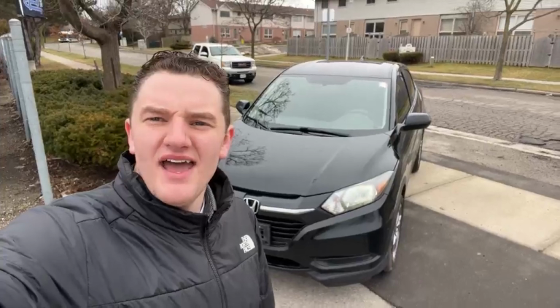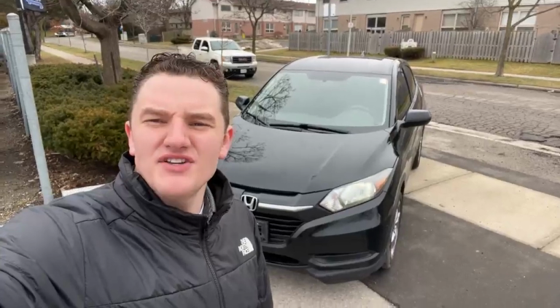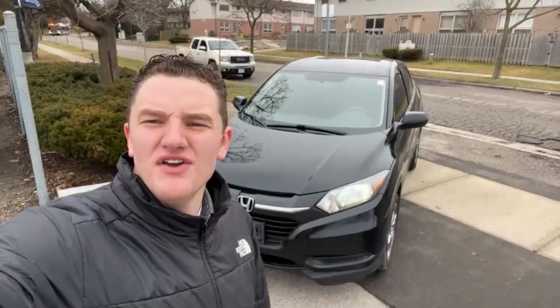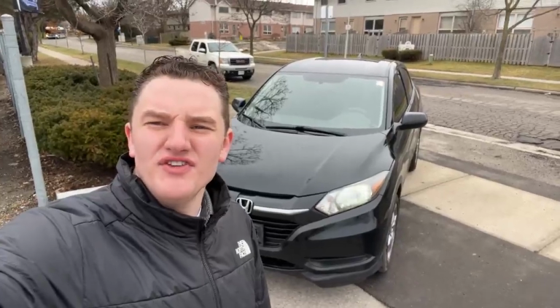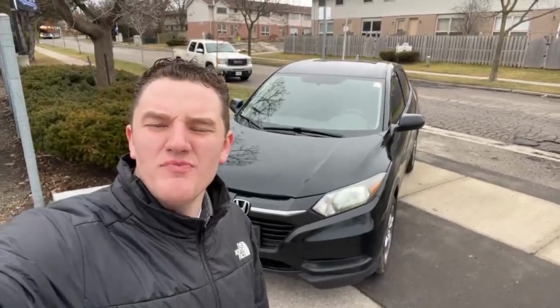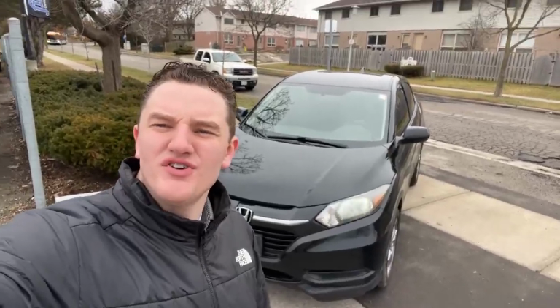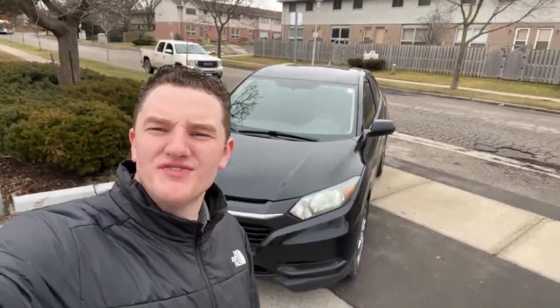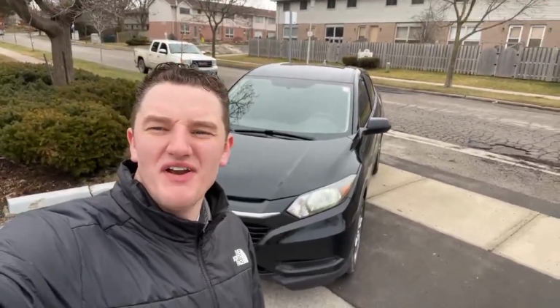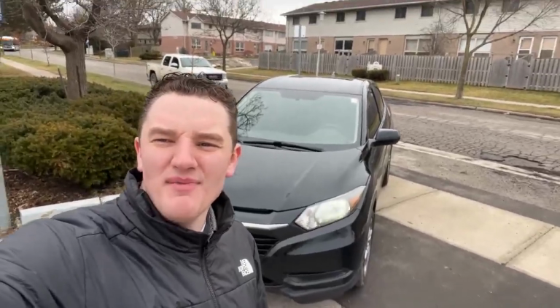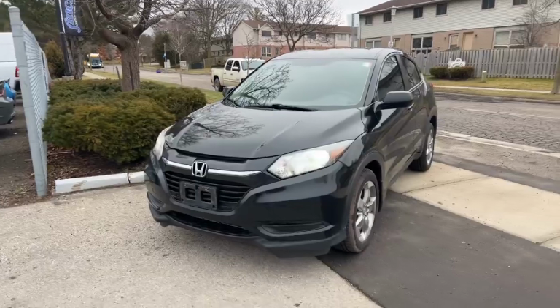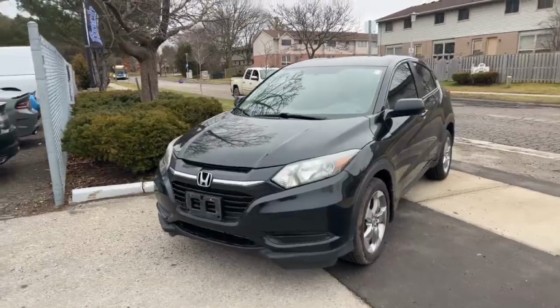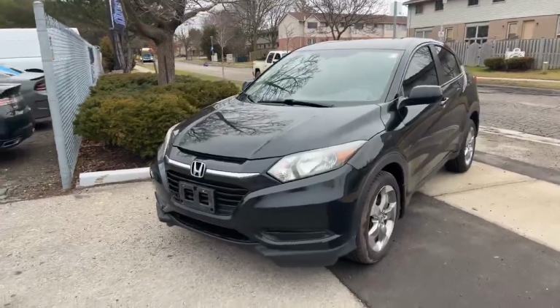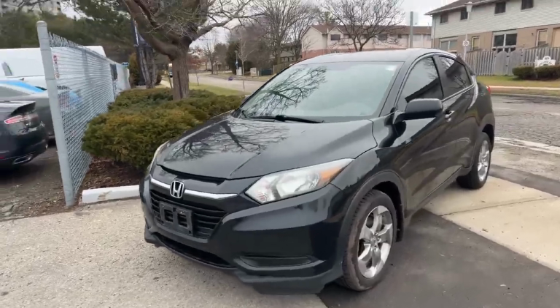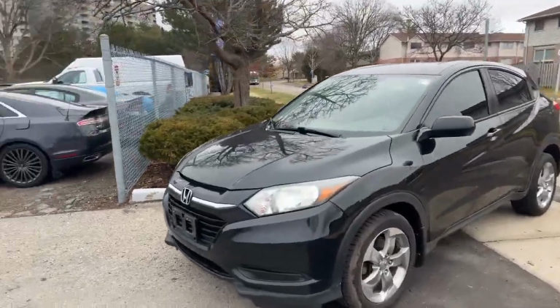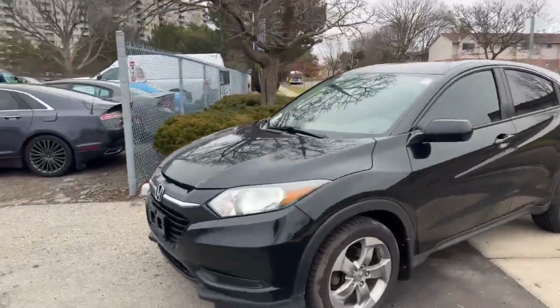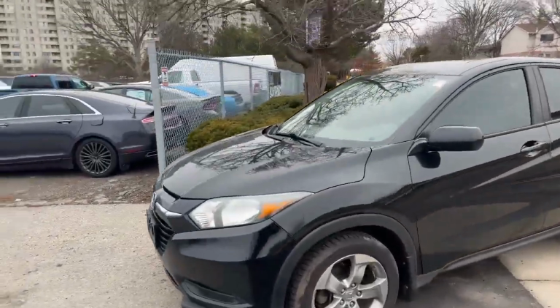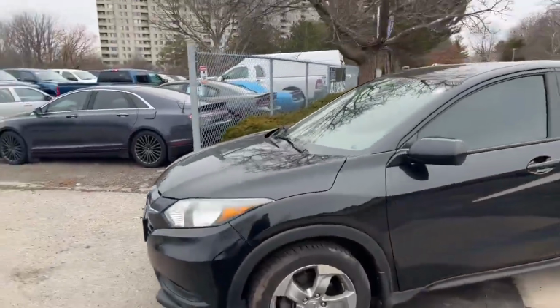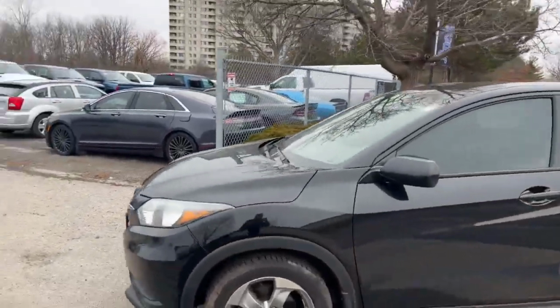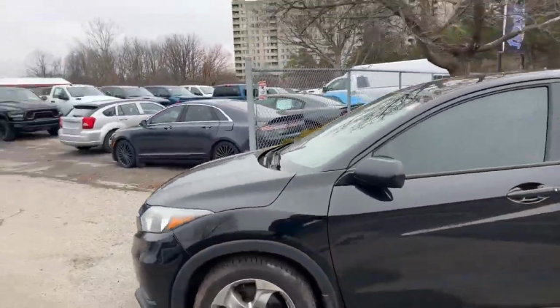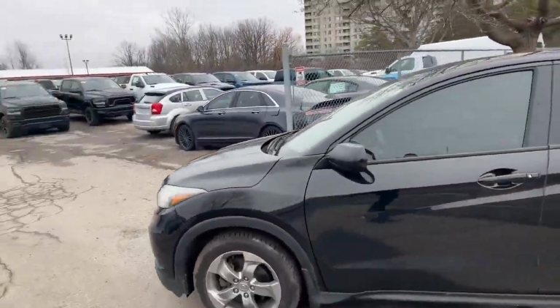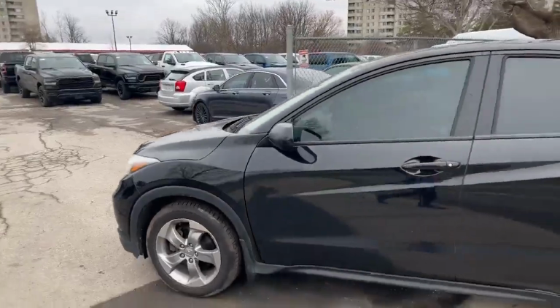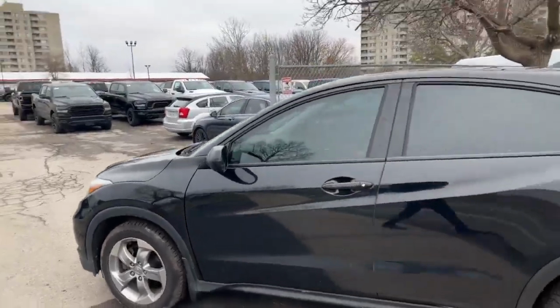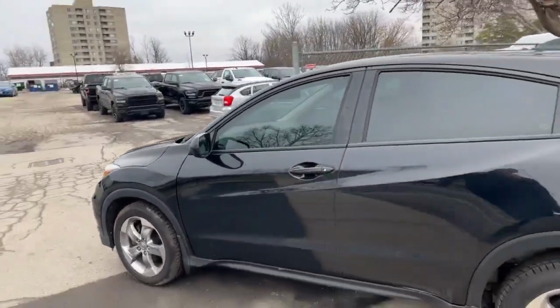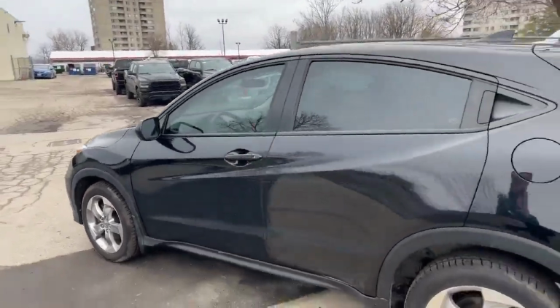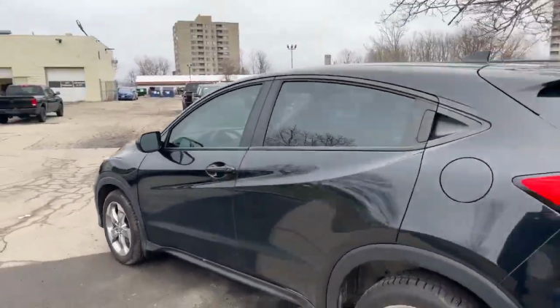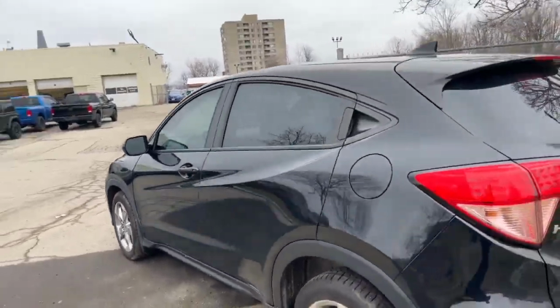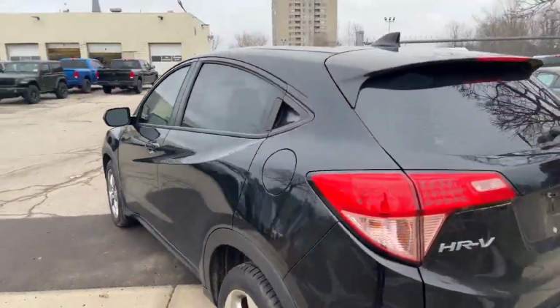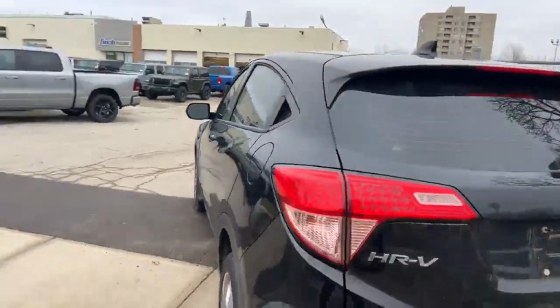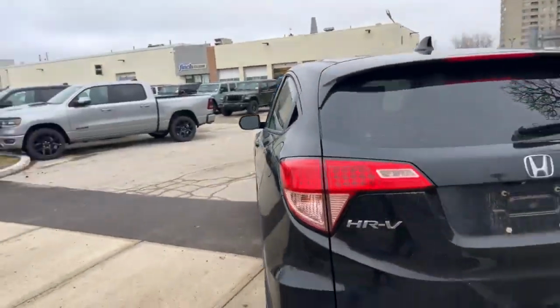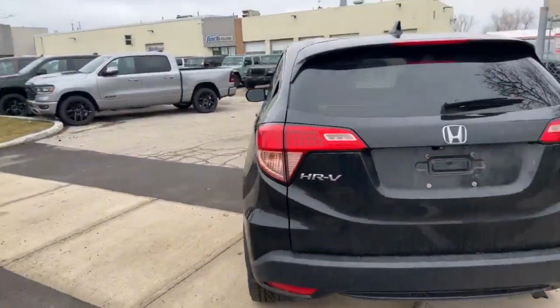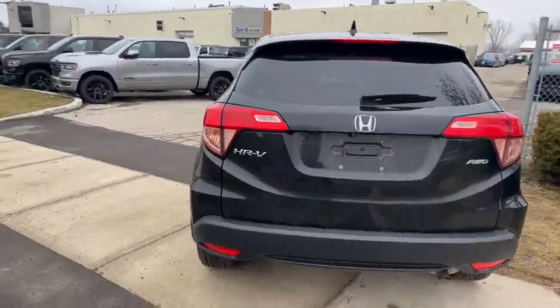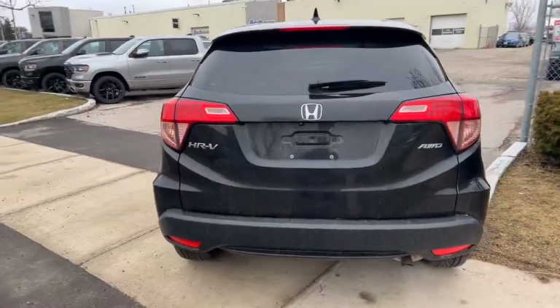Hey, it's Austin Young here from the Finch Auto Group. I want to show you around this recent trade here behind me. Check out this 2017 Honda HR-V all-wheel drive that was just traded in here. Super clean vehicle. We're going to get it all detailed for you as well.